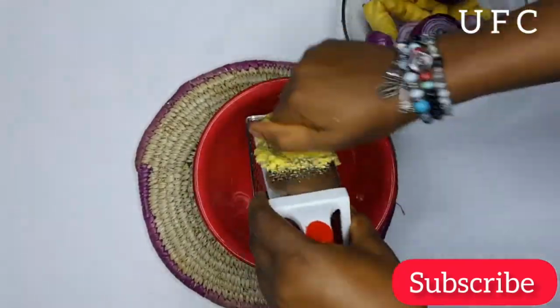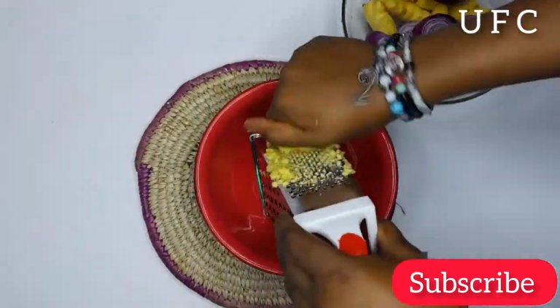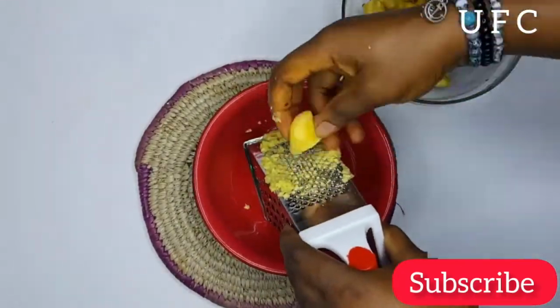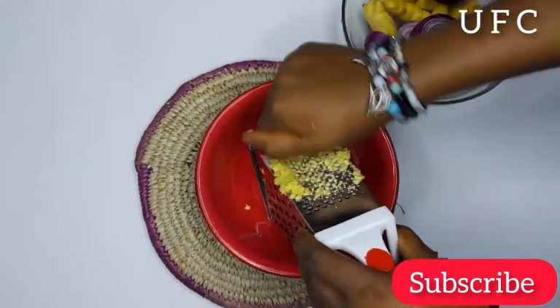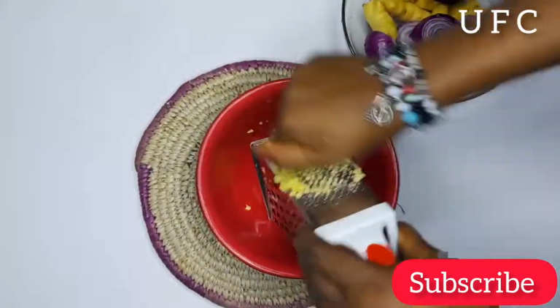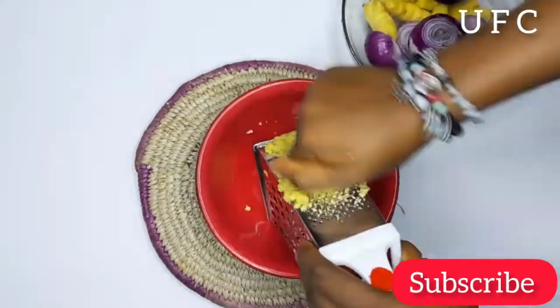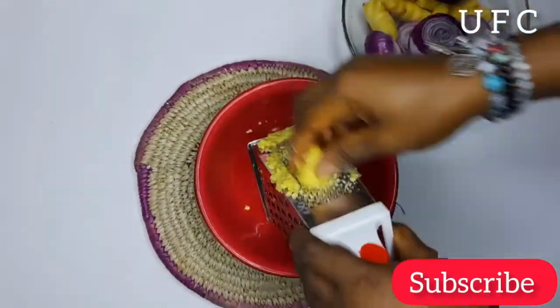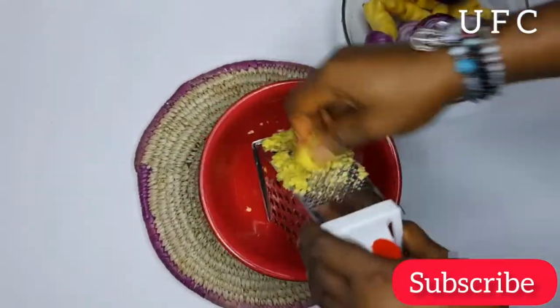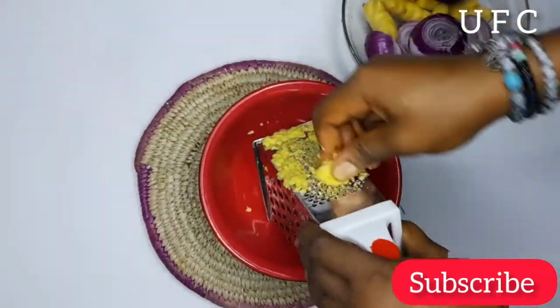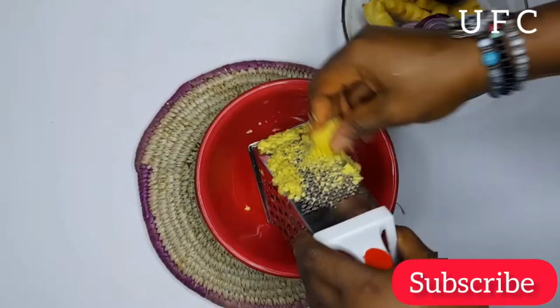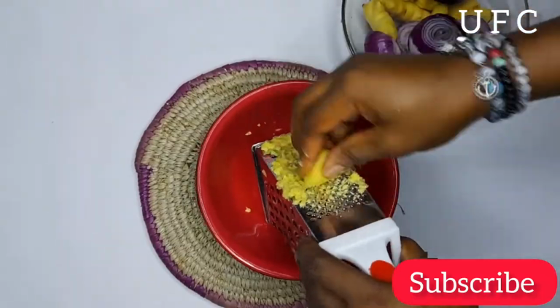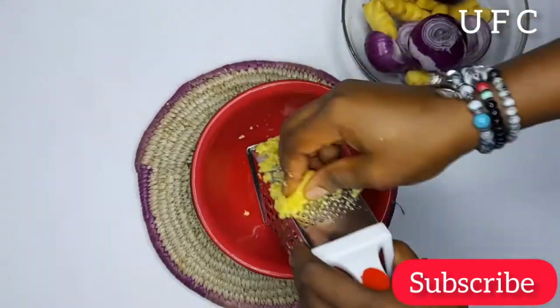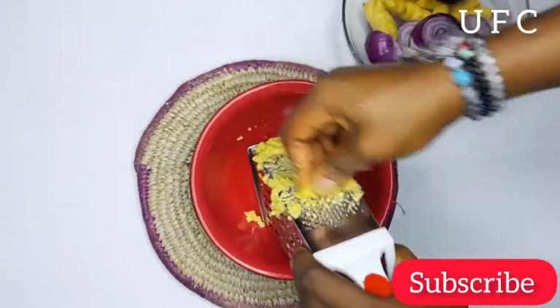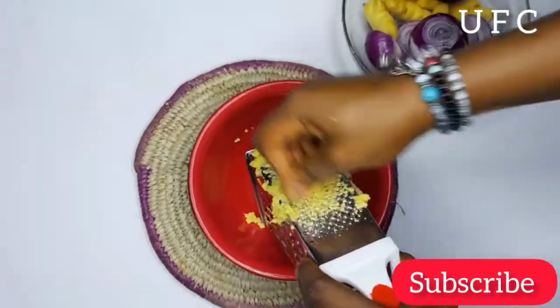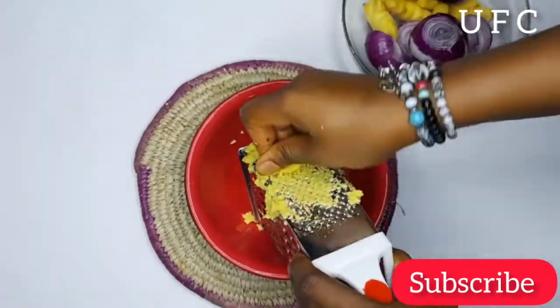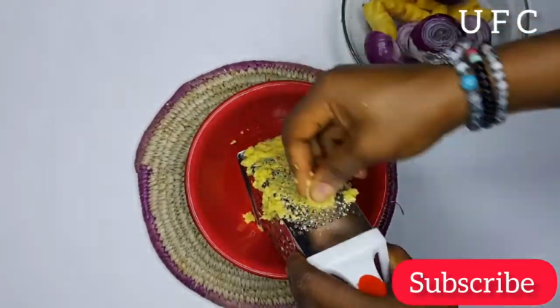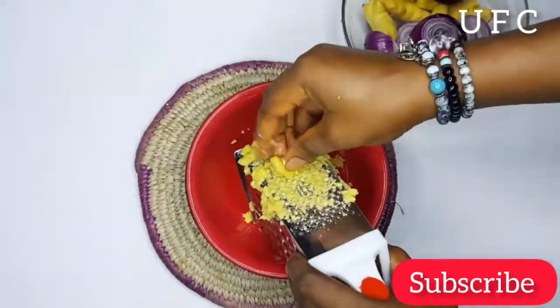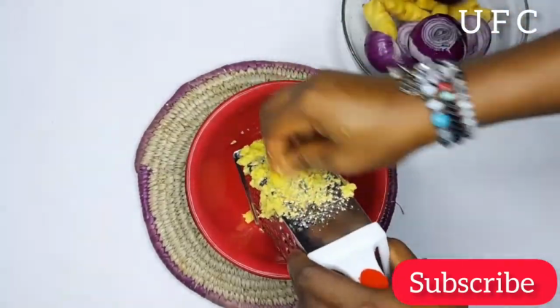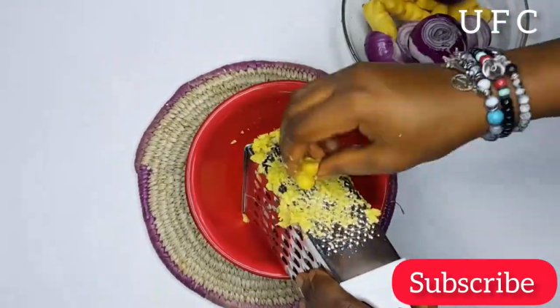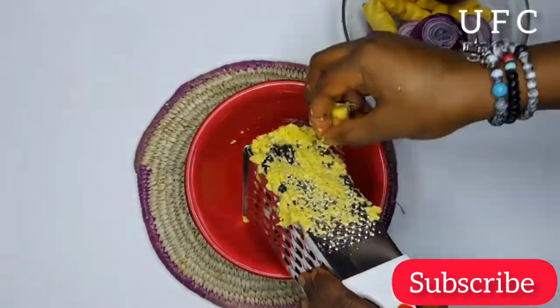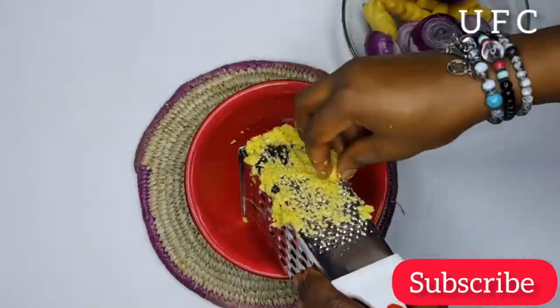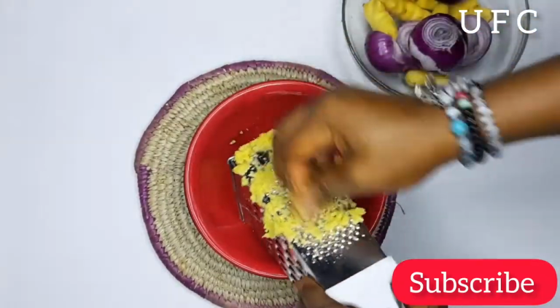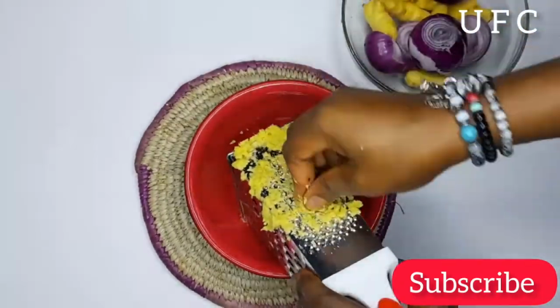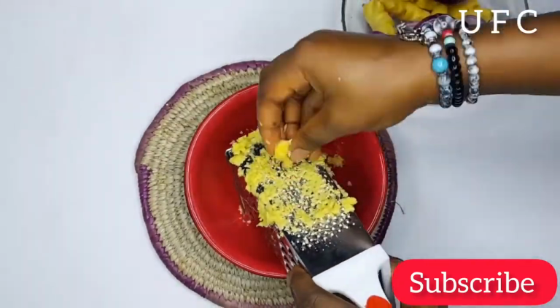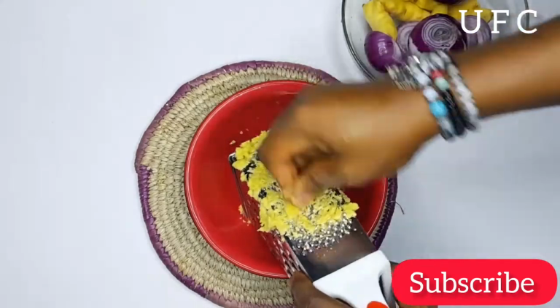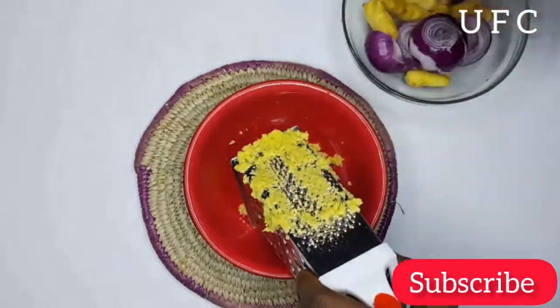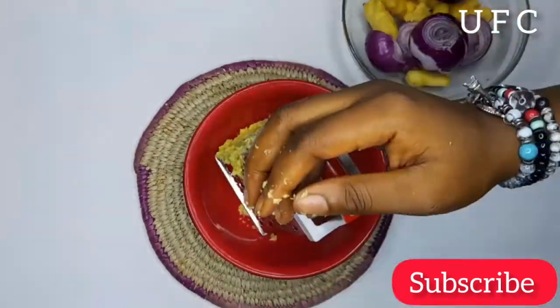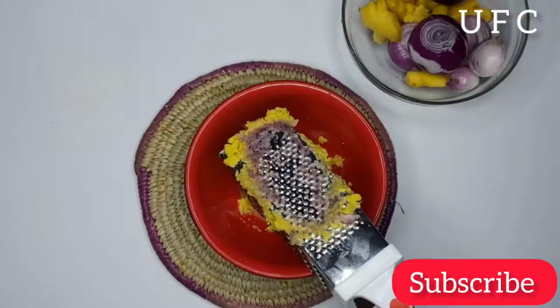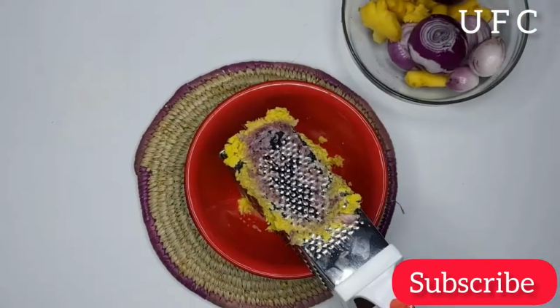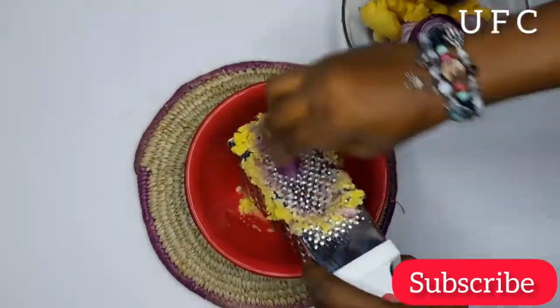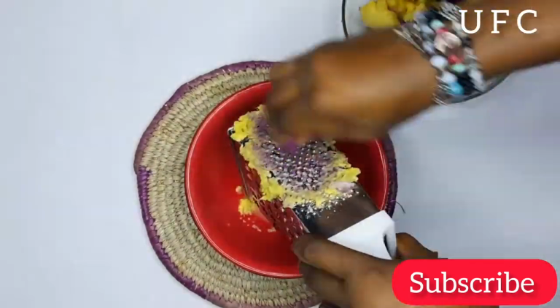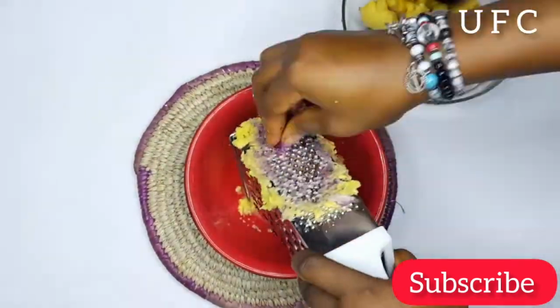I have to do this off camera. Please, if you have a blender or a pounder or a crusher, anything — please just use it because this is very, very stressful. I have to do it off camera, I beg you guys.